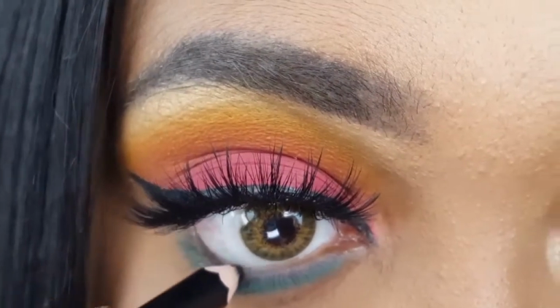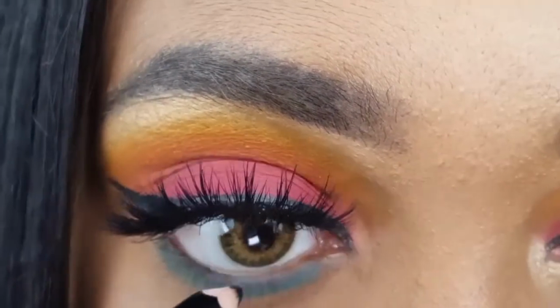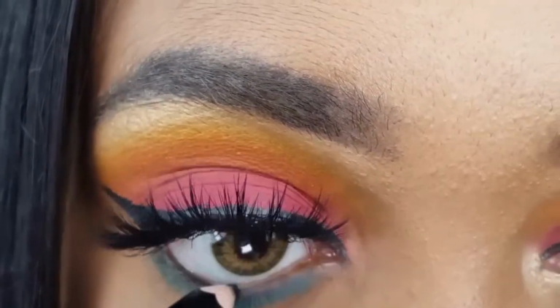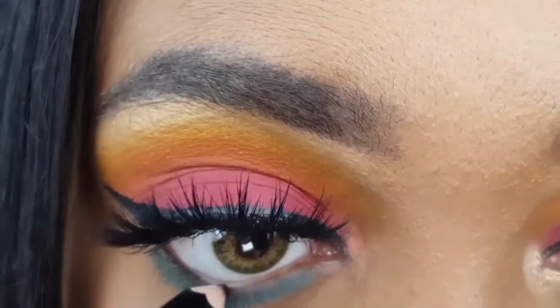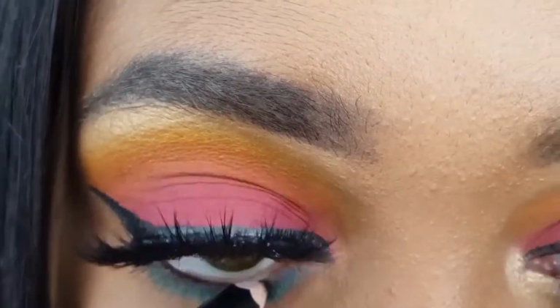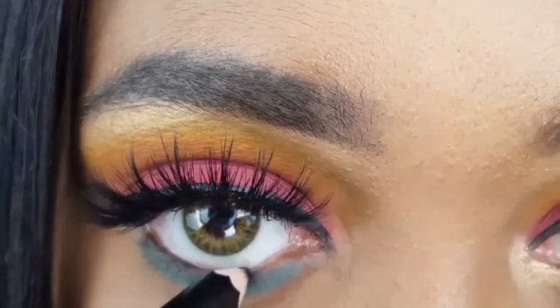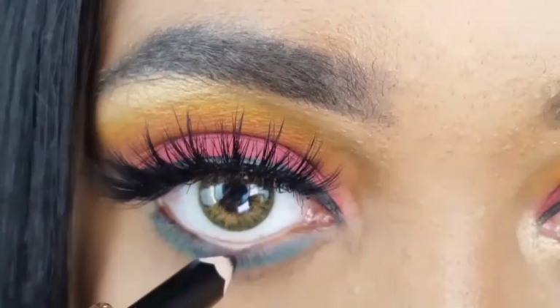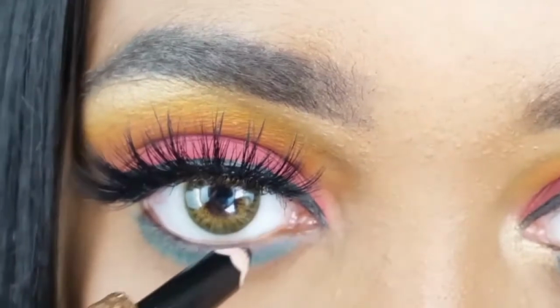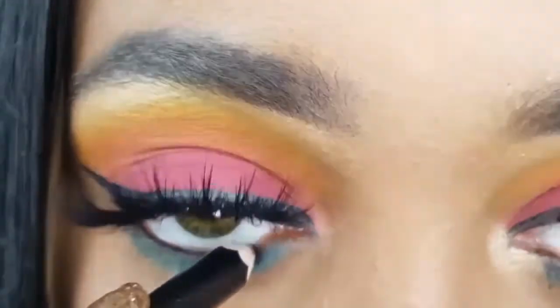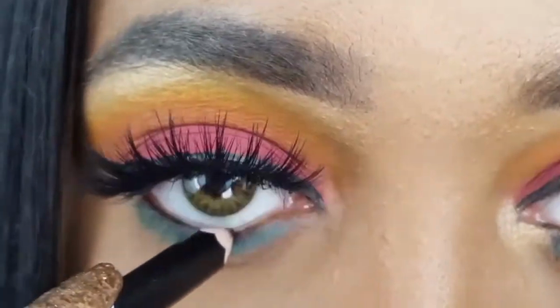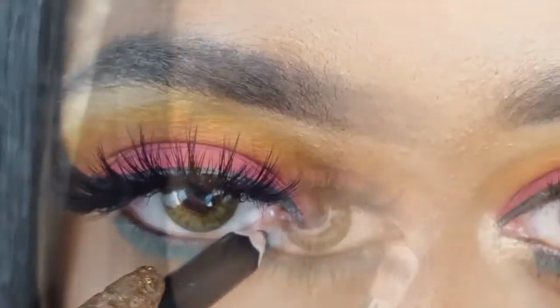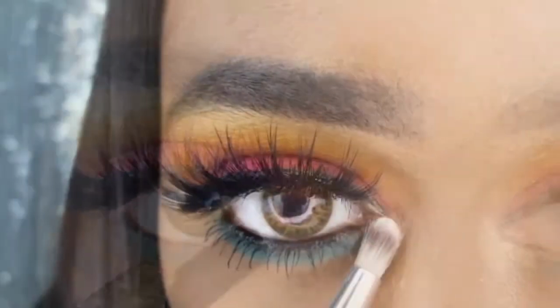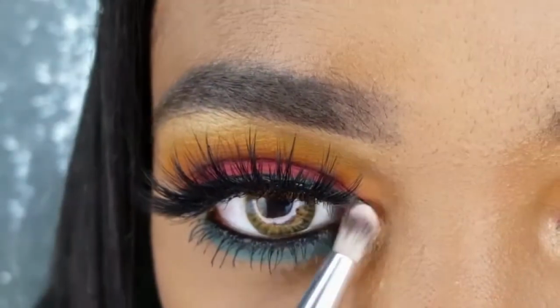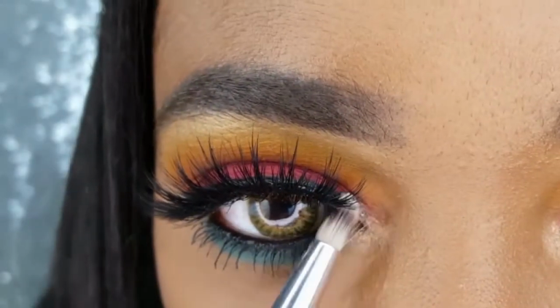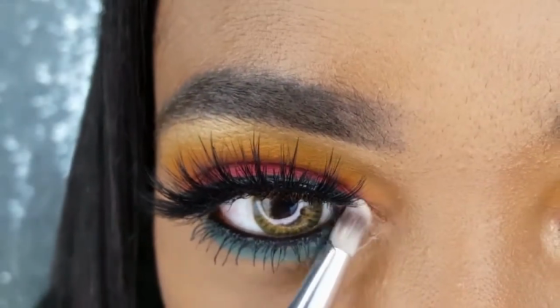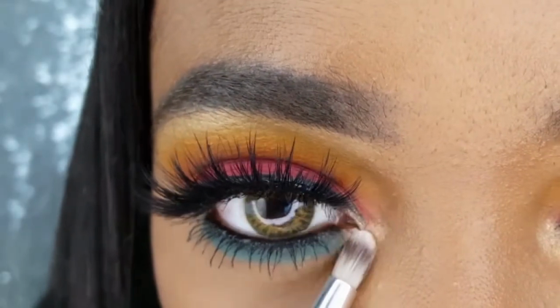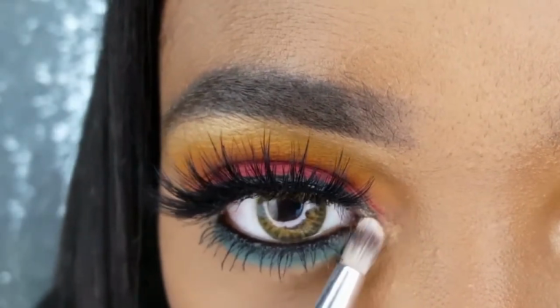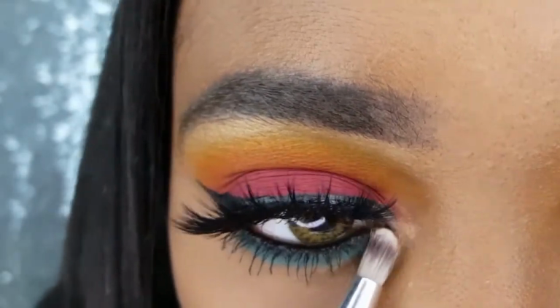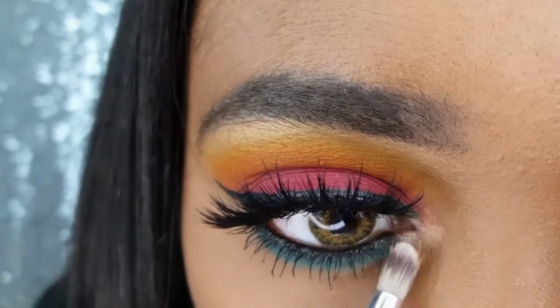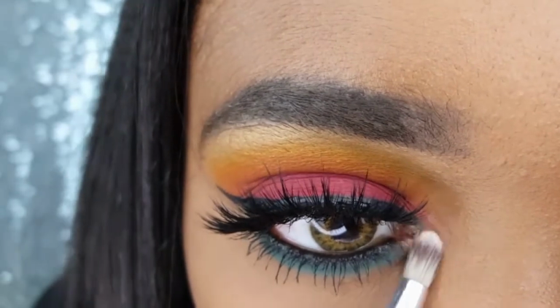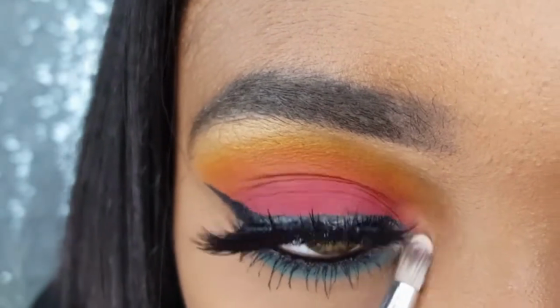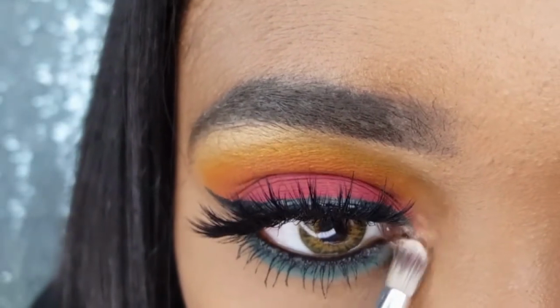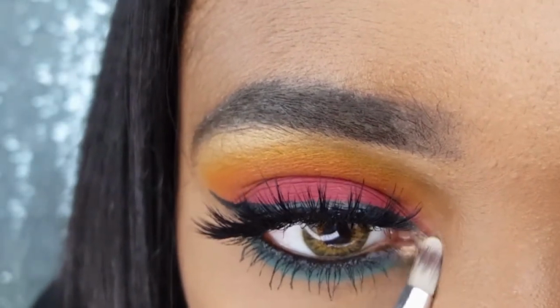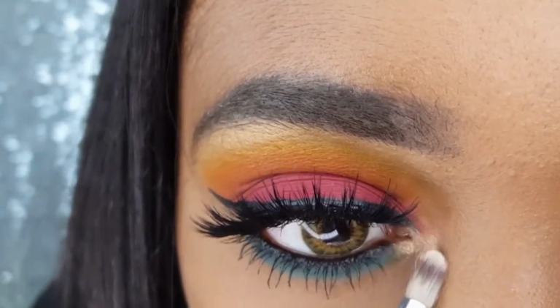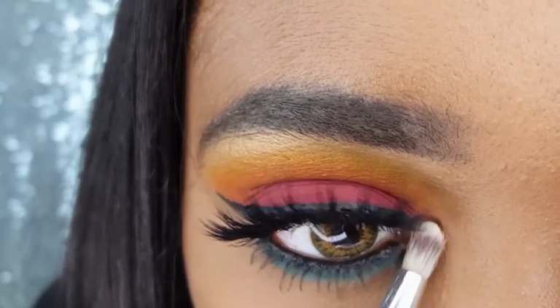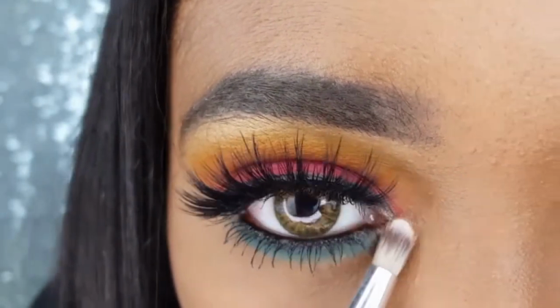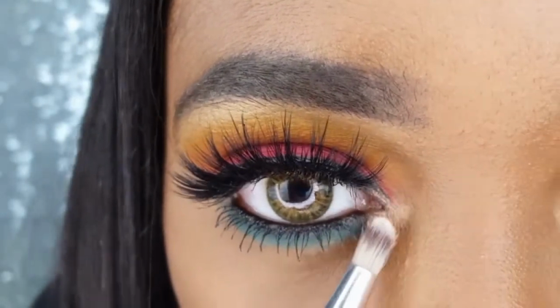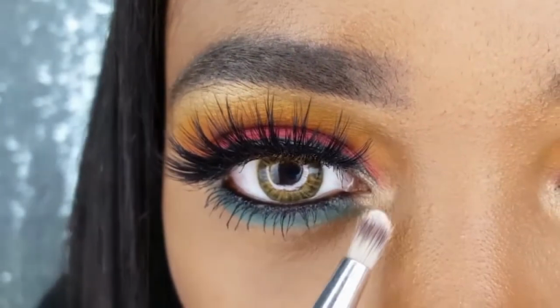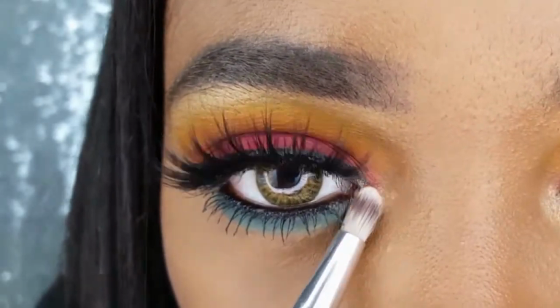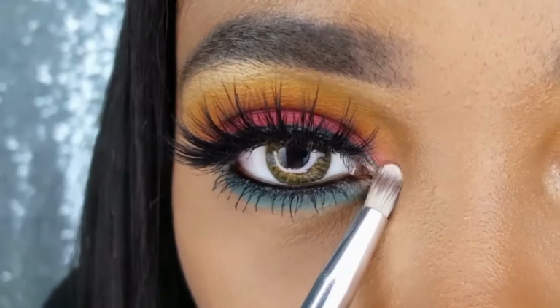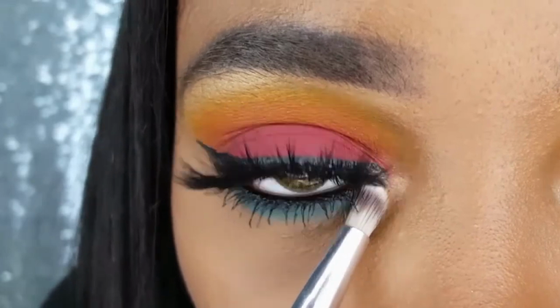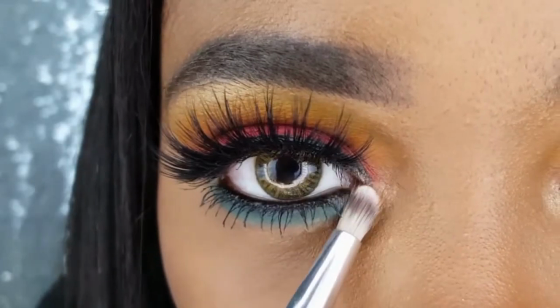I am lining my waterline with the Nikkei Black Eye Pencil. To complete this eye makeup, I am taking that Wet n Wild Winter Bloom Highlighter on my AOA E124 and highlighting the inner corner of my eye.